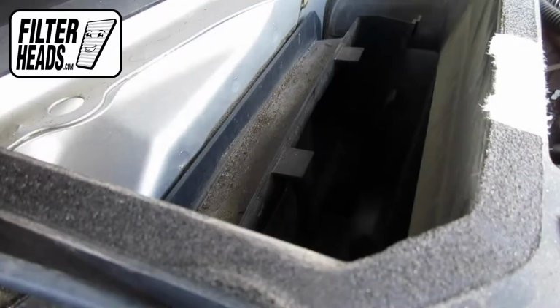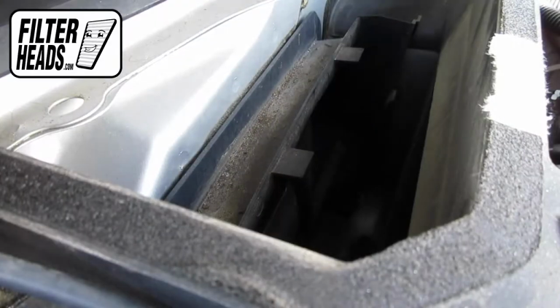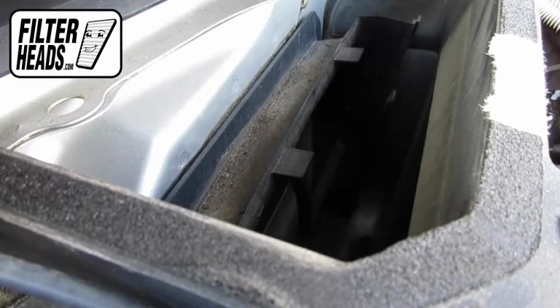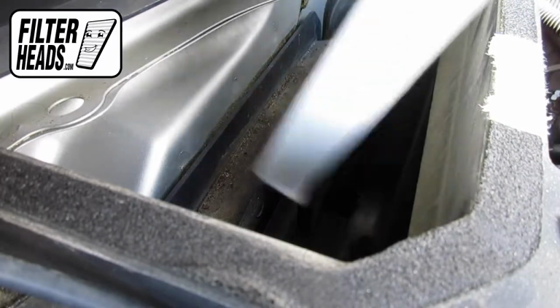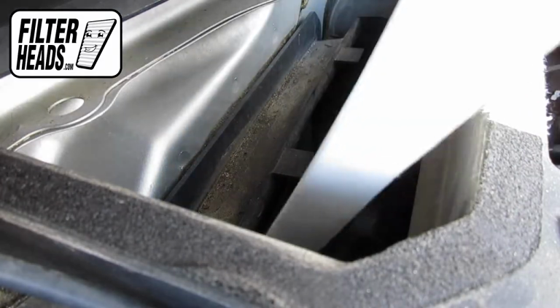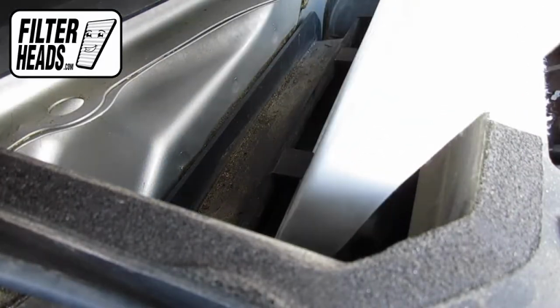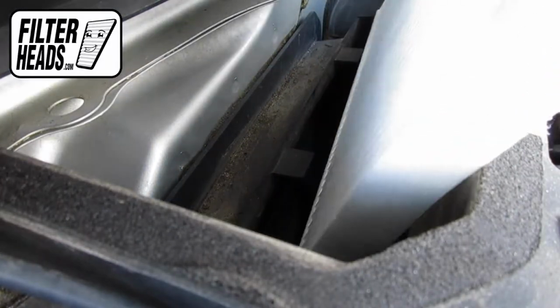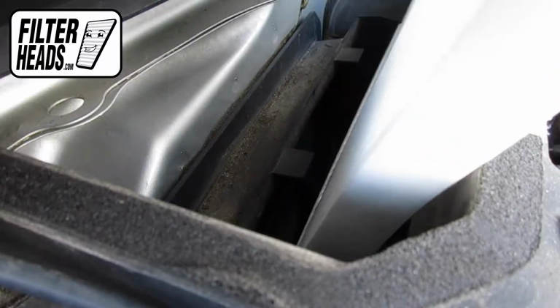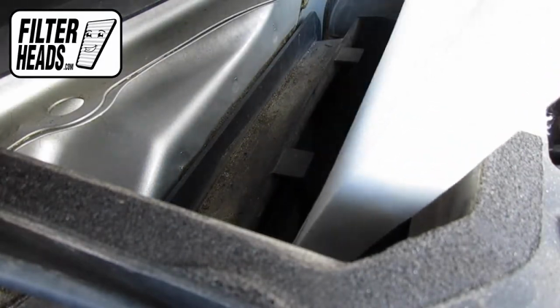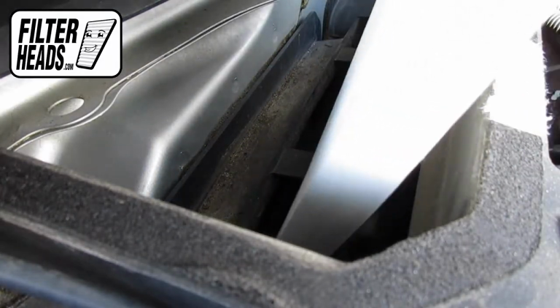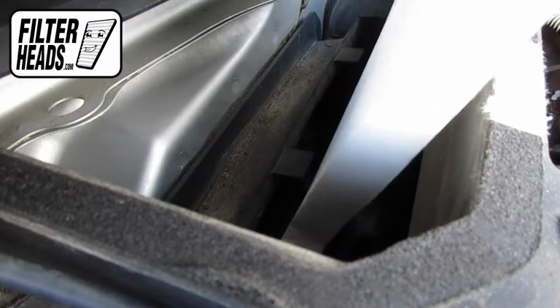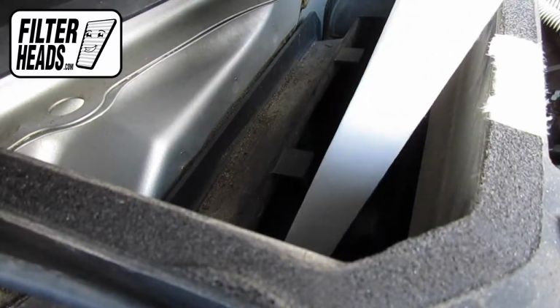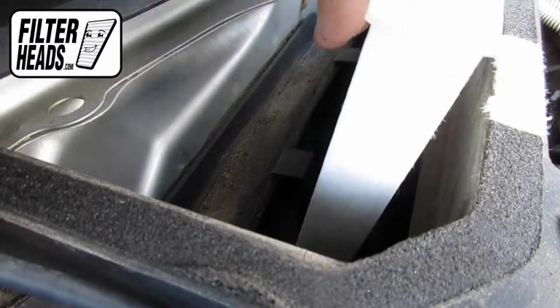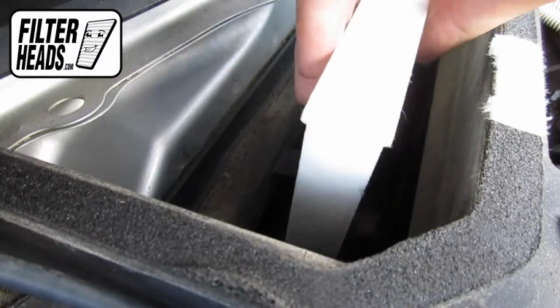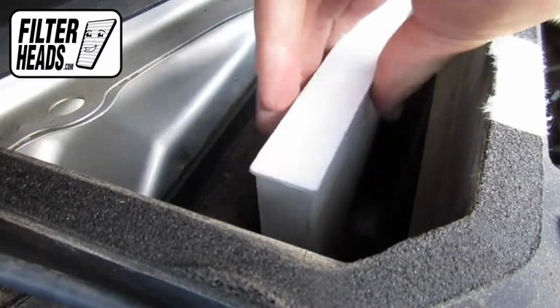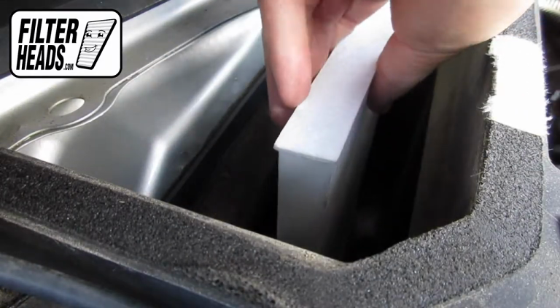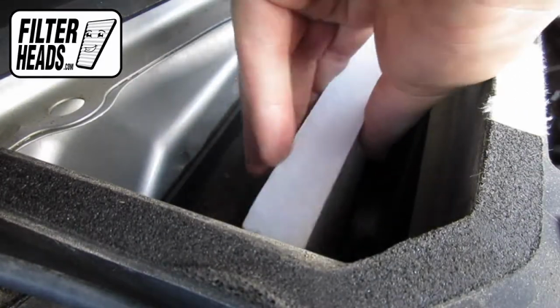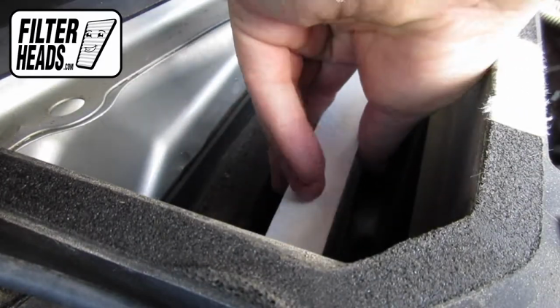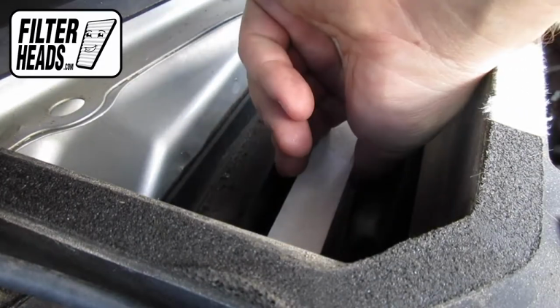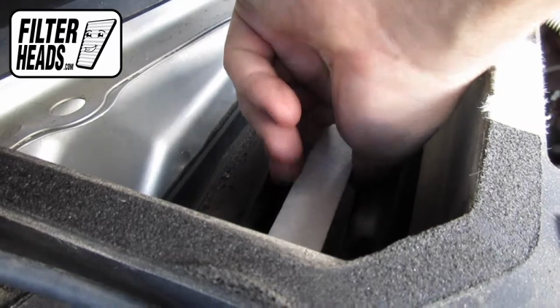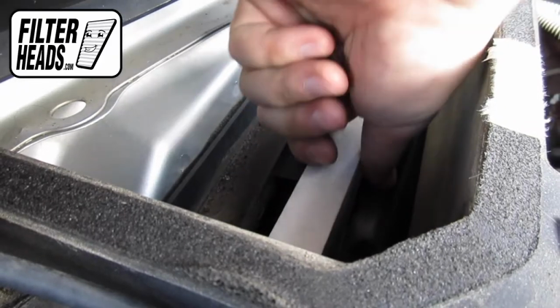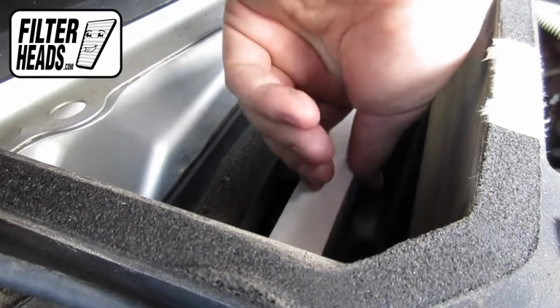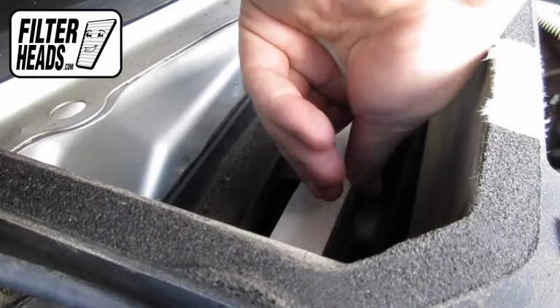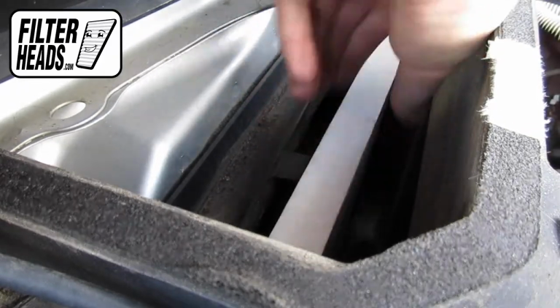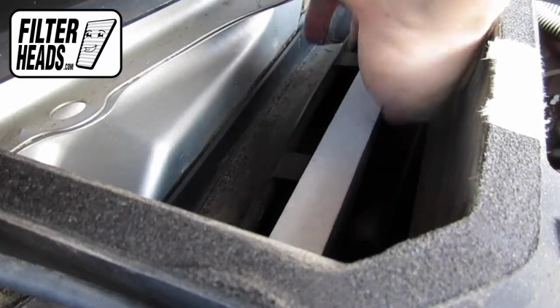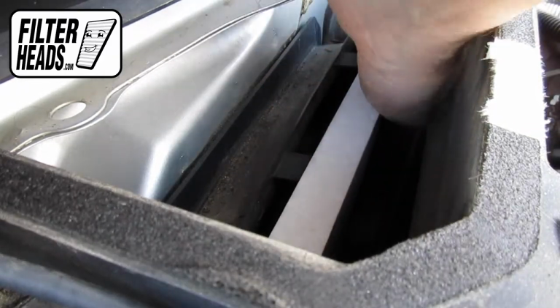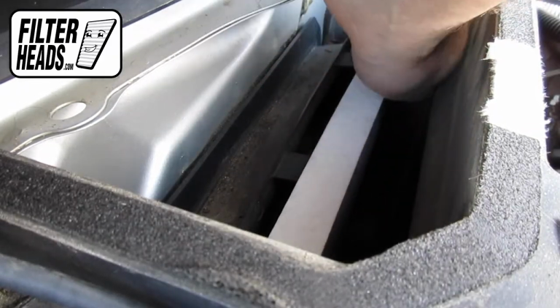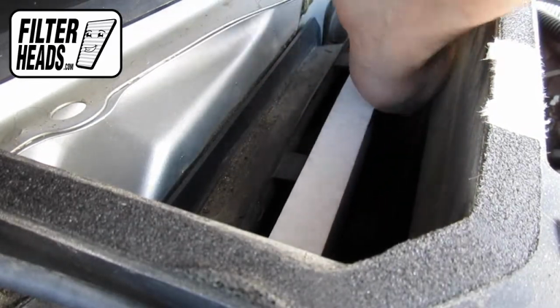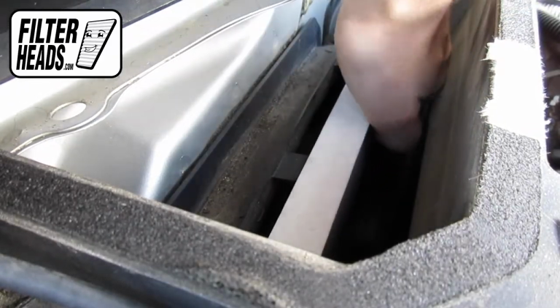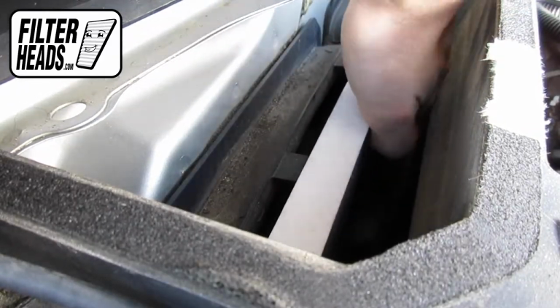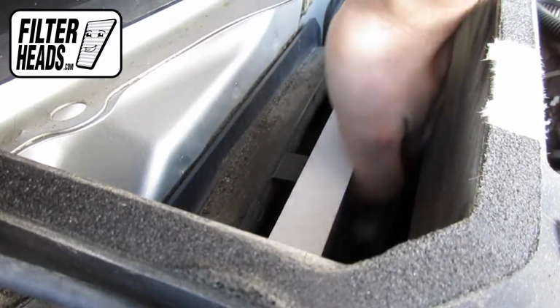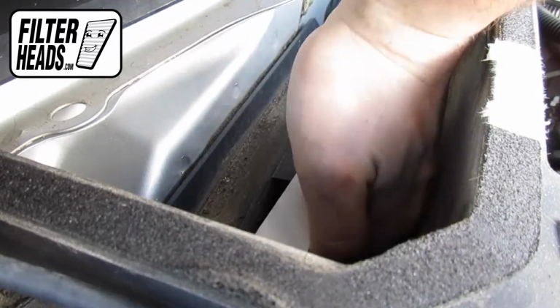Install your new AQ1042 filter into the housing, with its airflow indicating arrow pointing towards the back of the car.